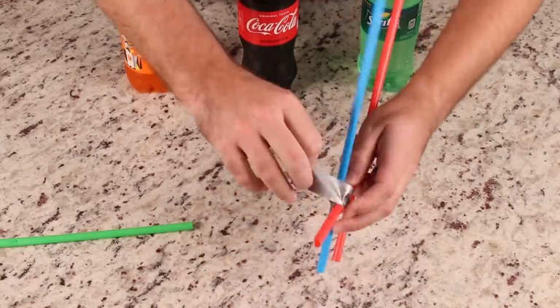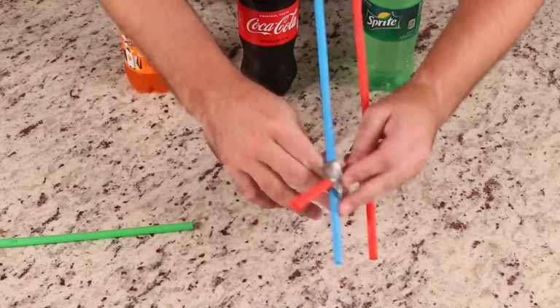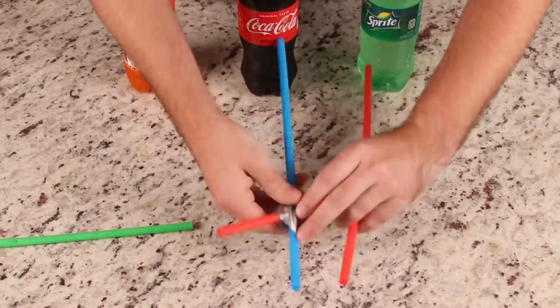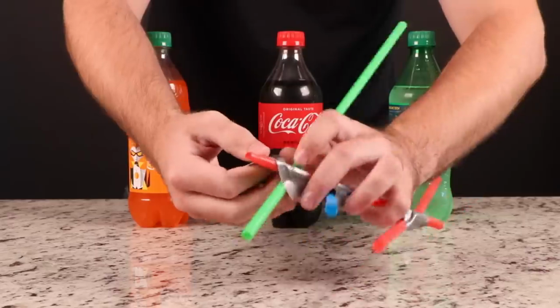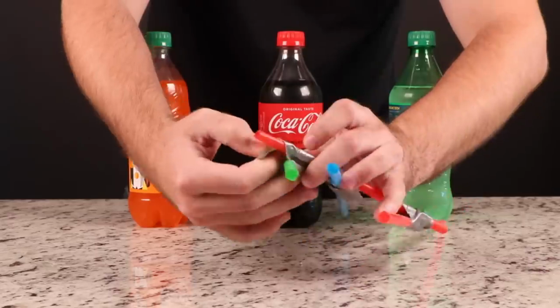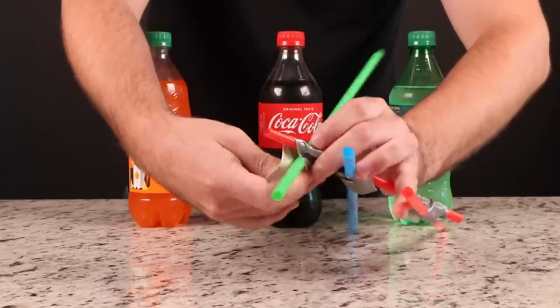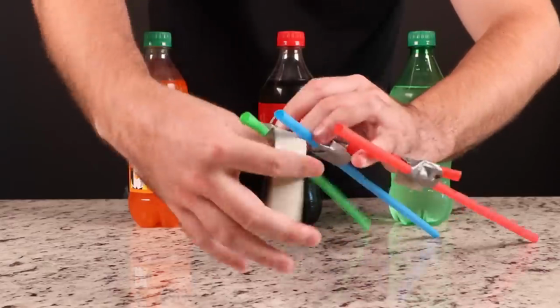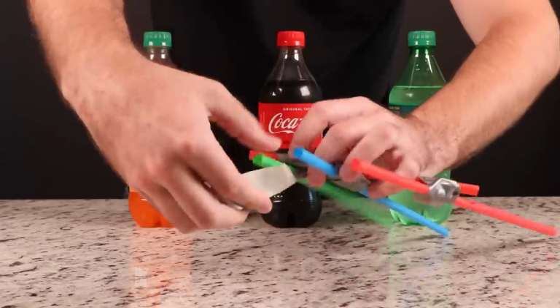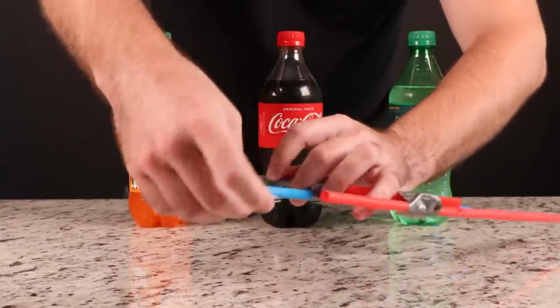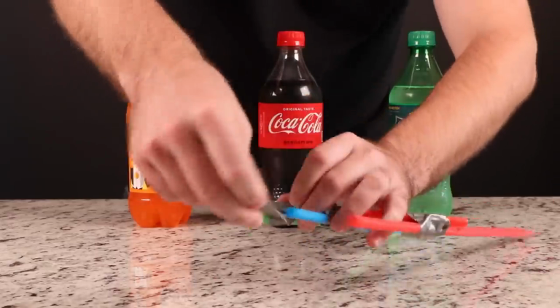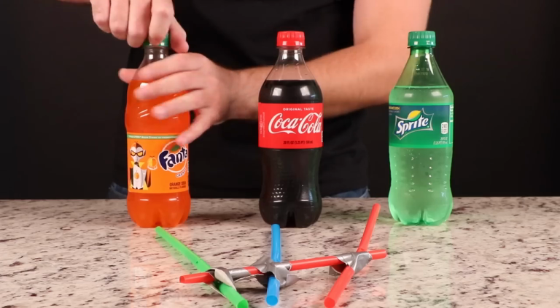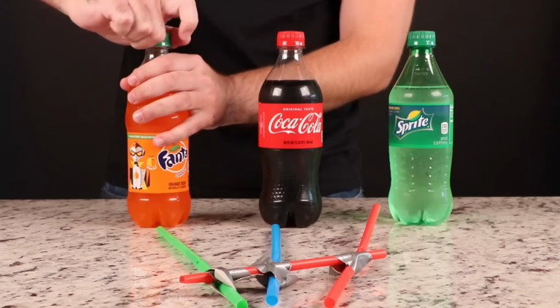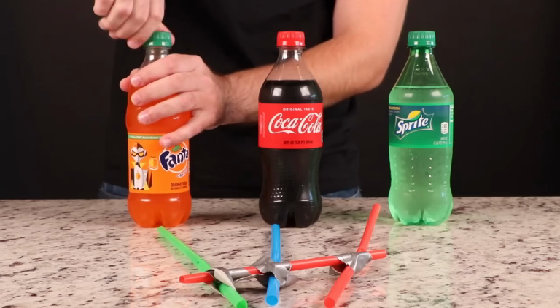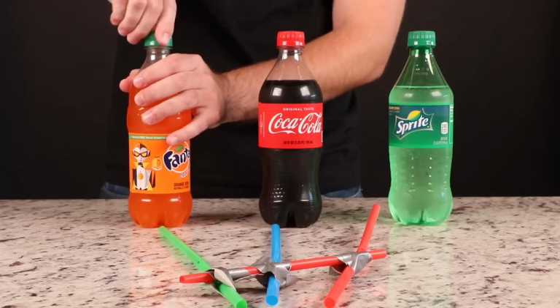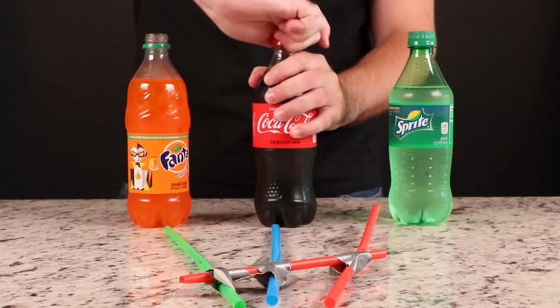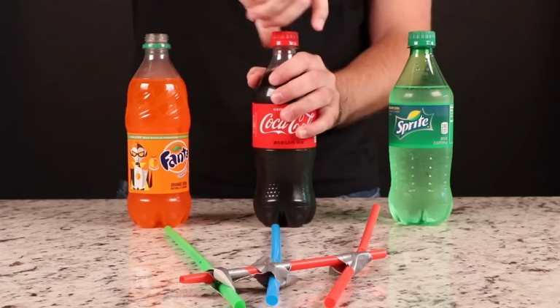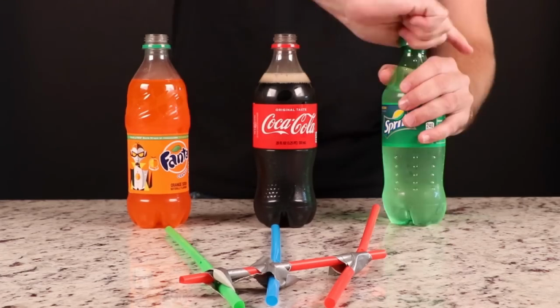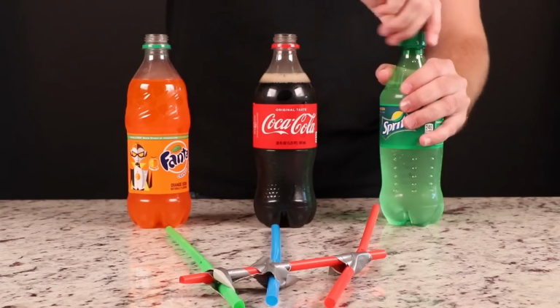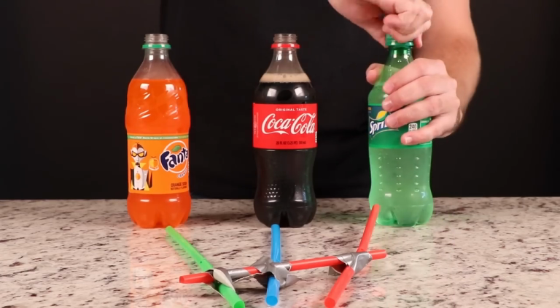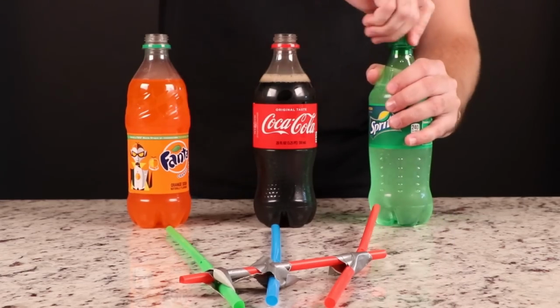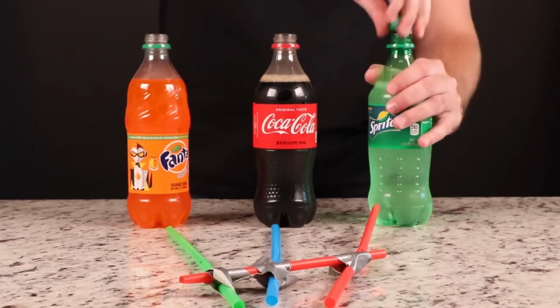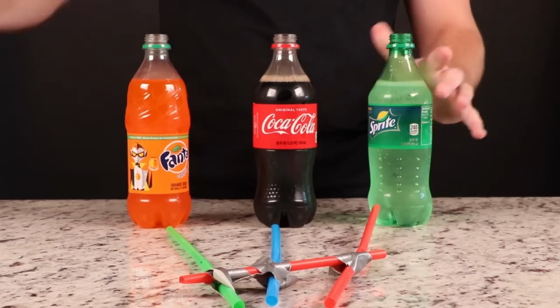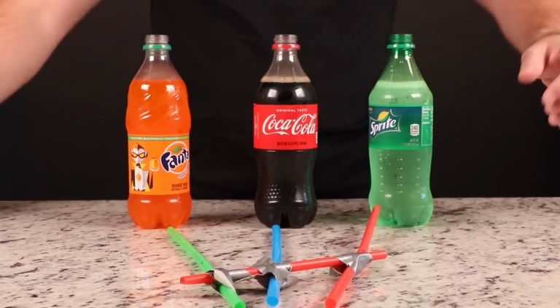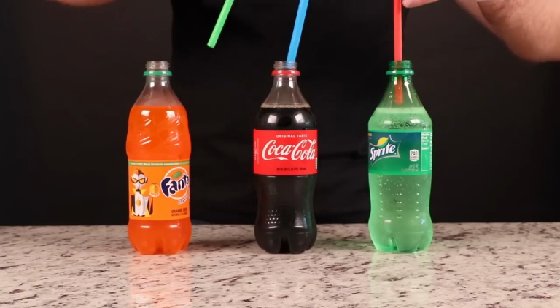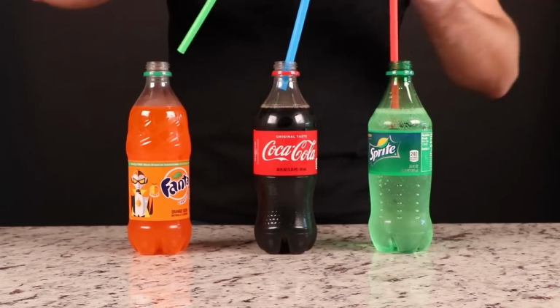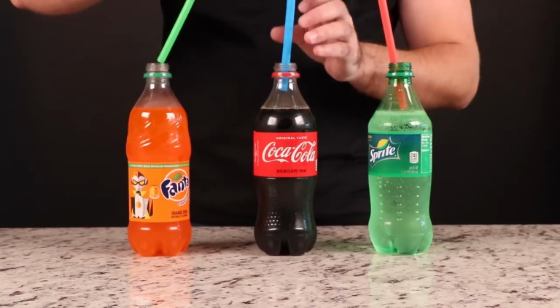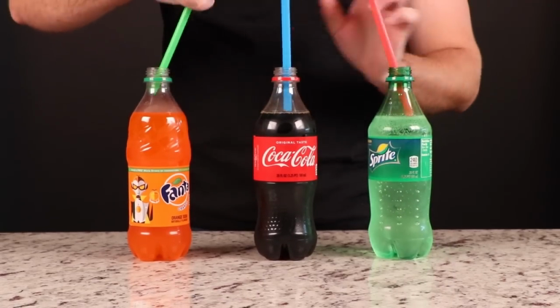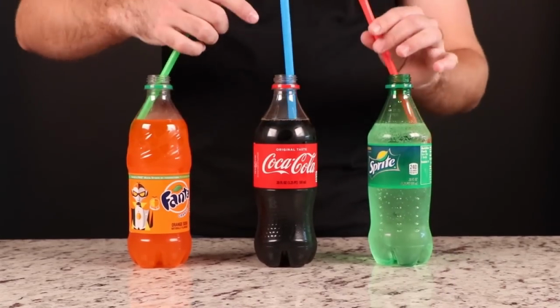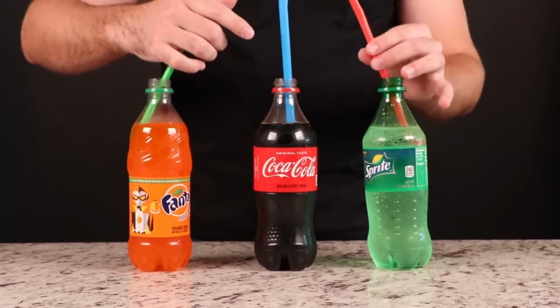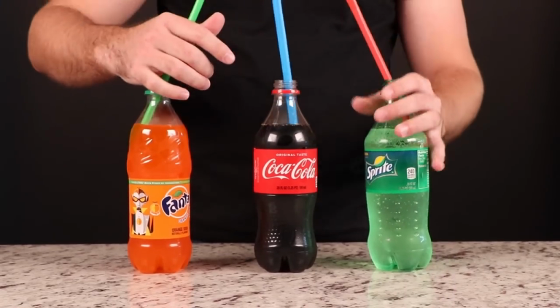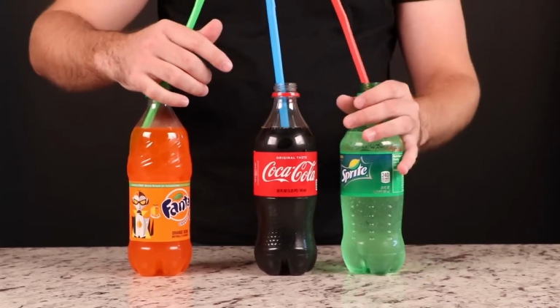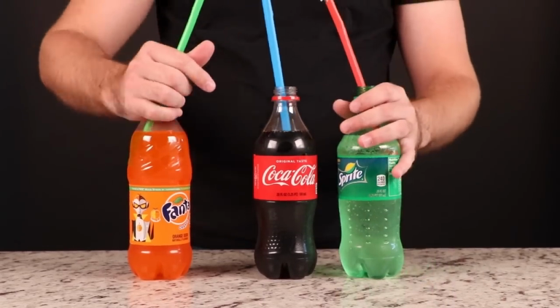He better be careful. The way he's got the straws, it looks like it could summon a demon or something. Just be careful not to choke on it like this idiot.